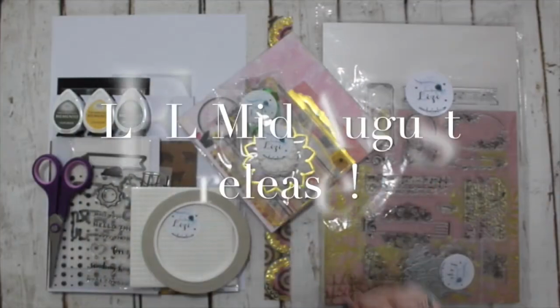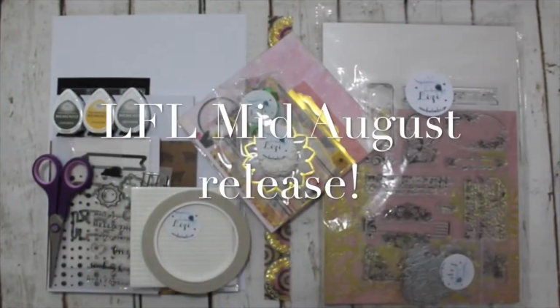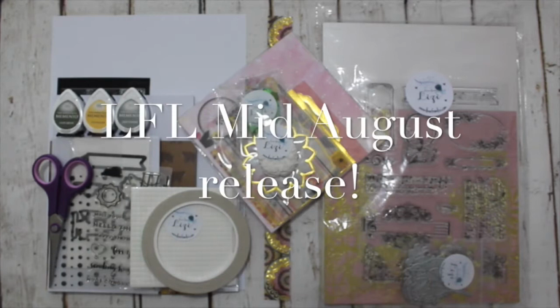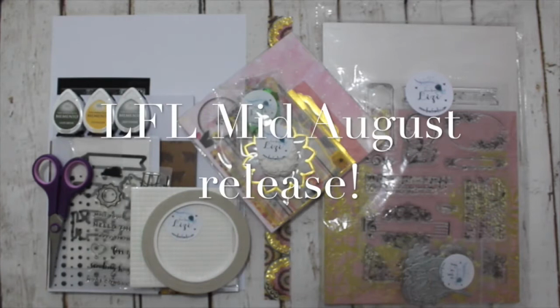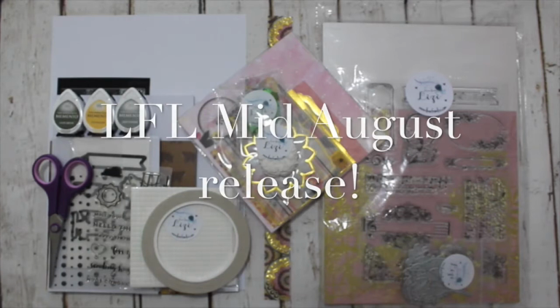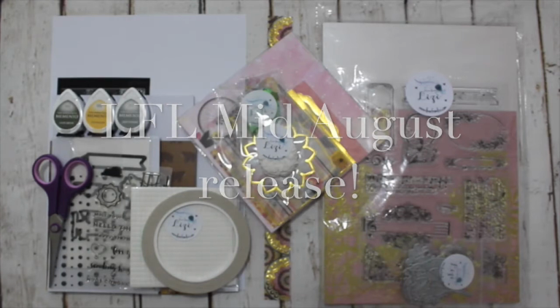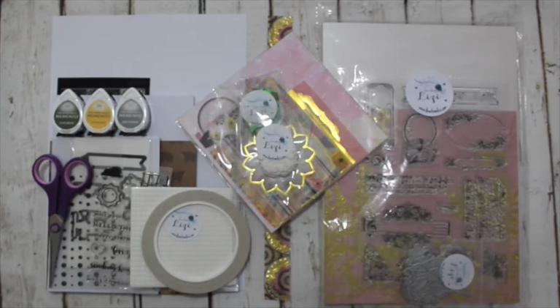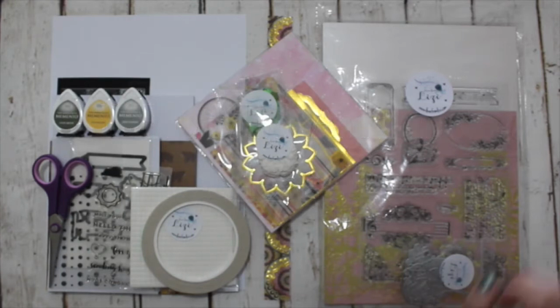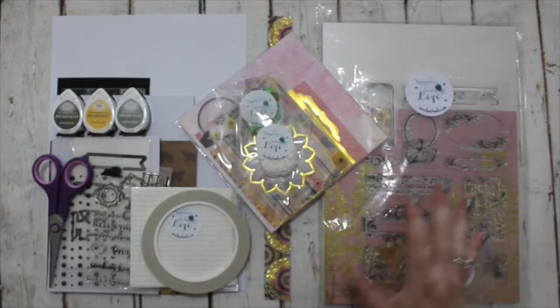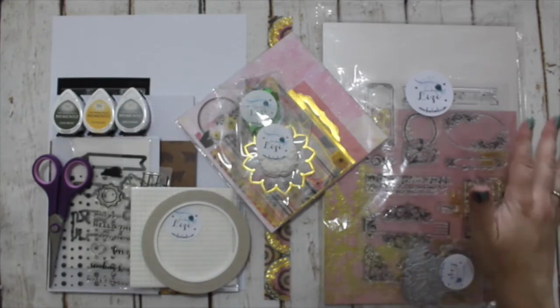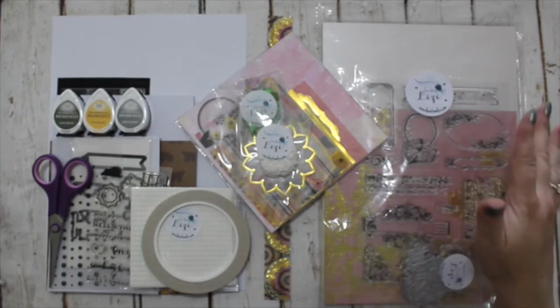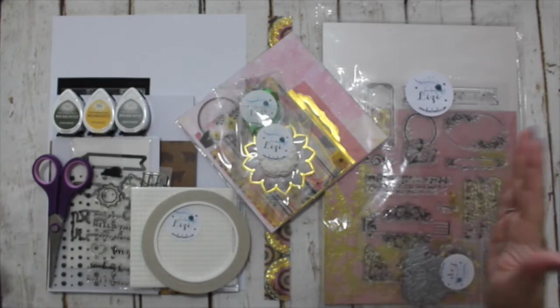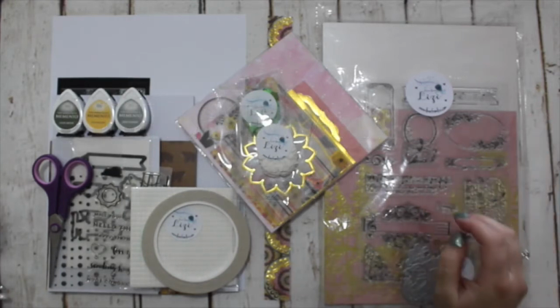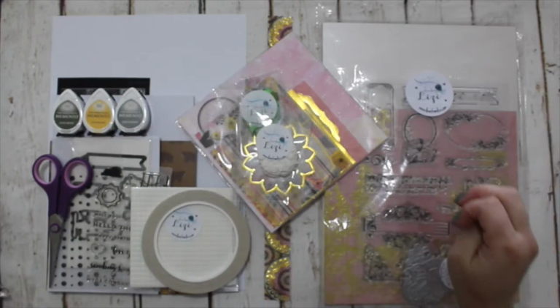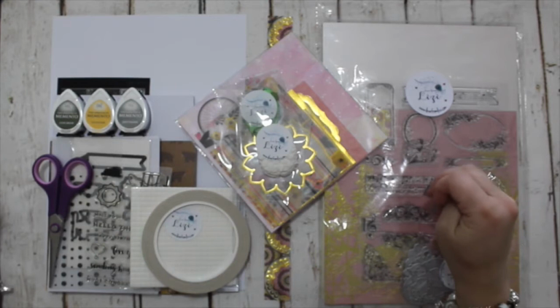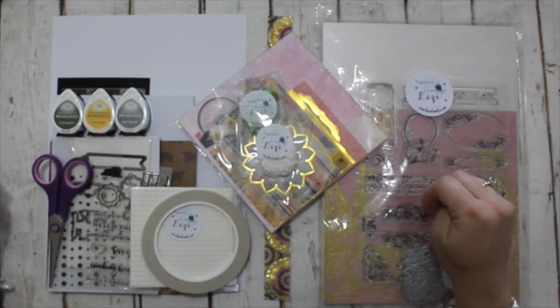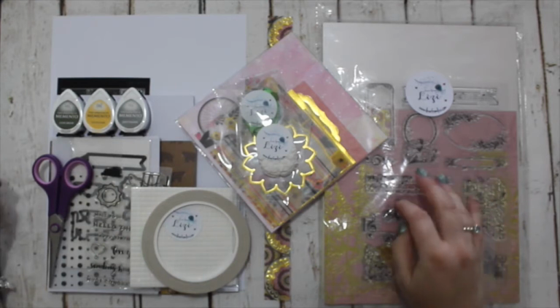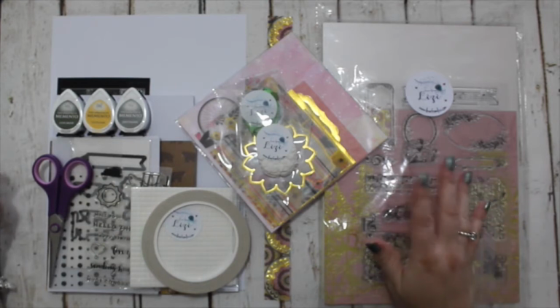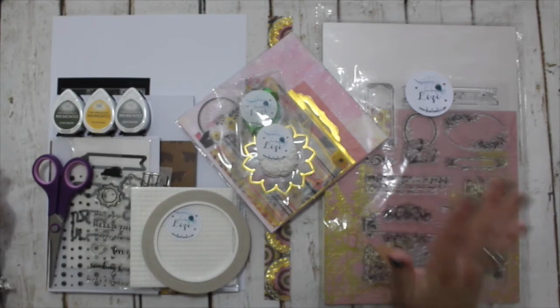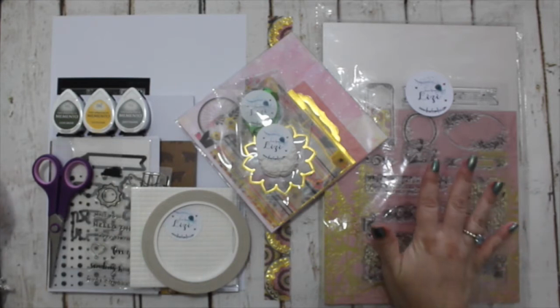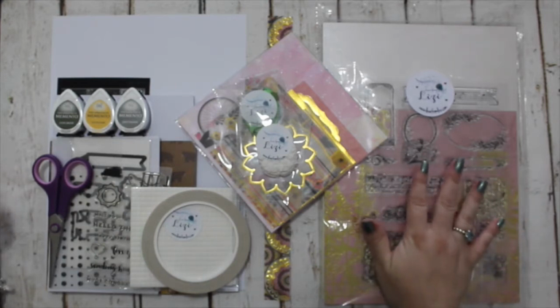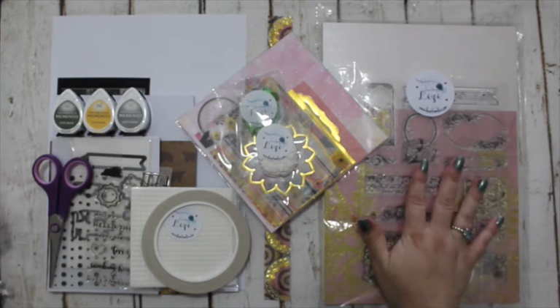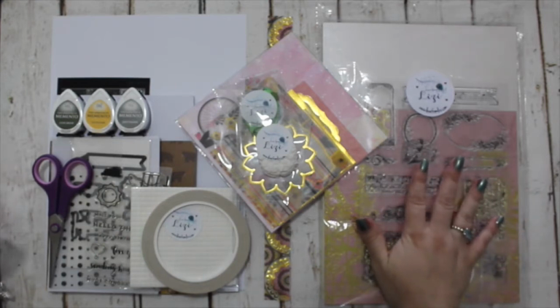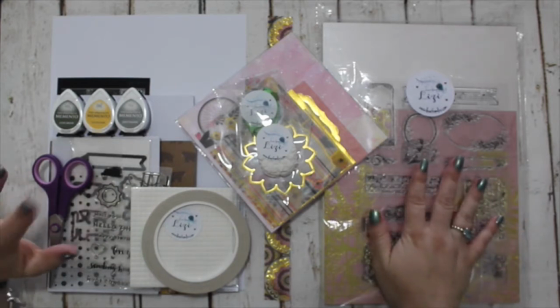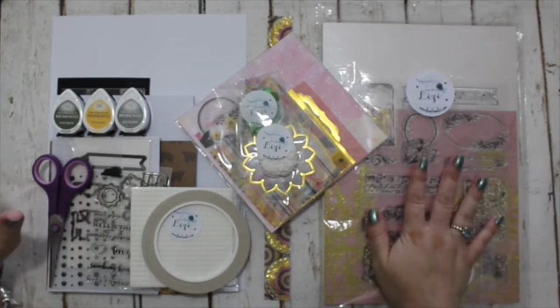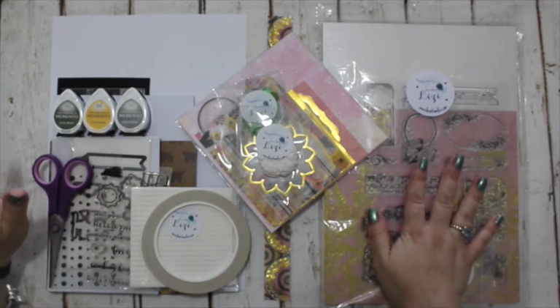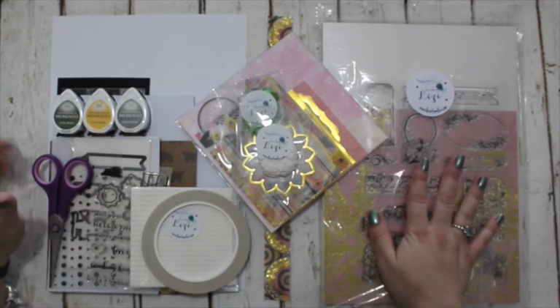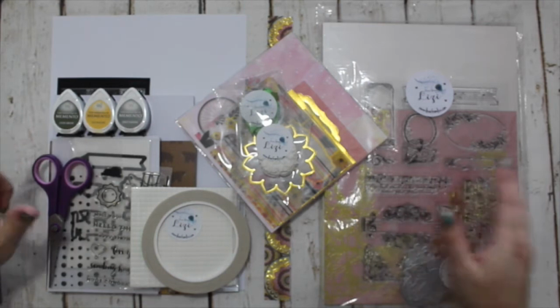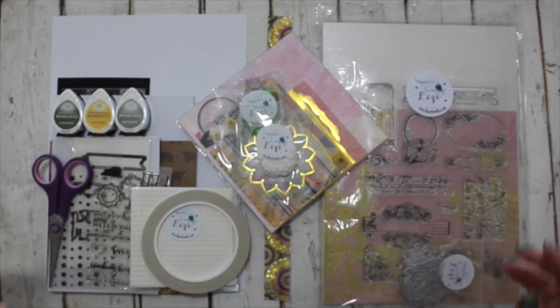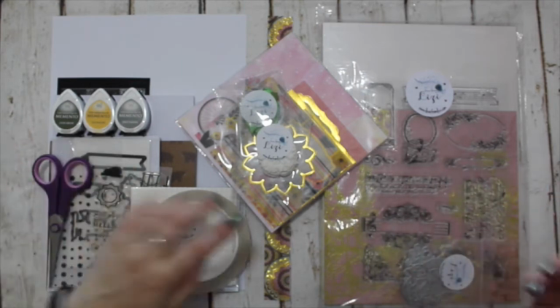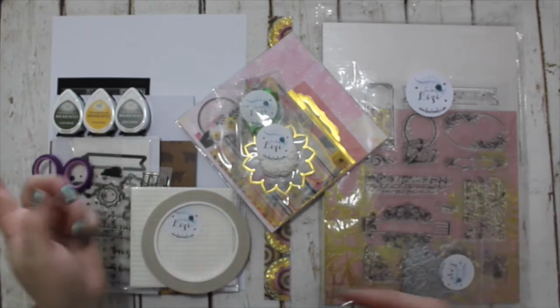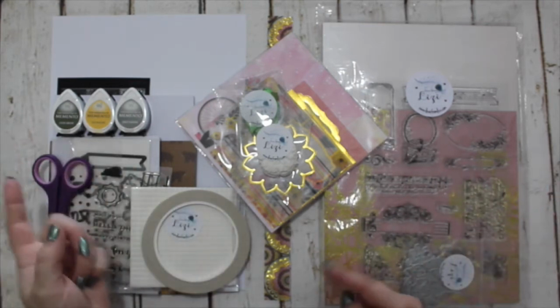Hello lovelies, it's Lizzie from Love From Lizzie. I'm here today just very quickly to do the mid-August release for you. These items are now available in the shop, so if you're interested, head over.